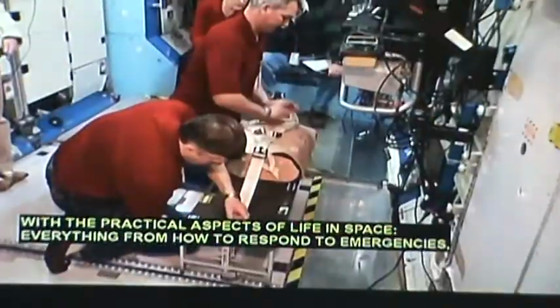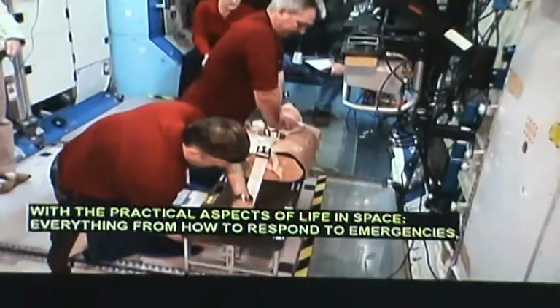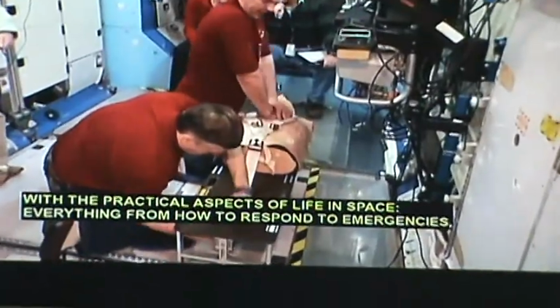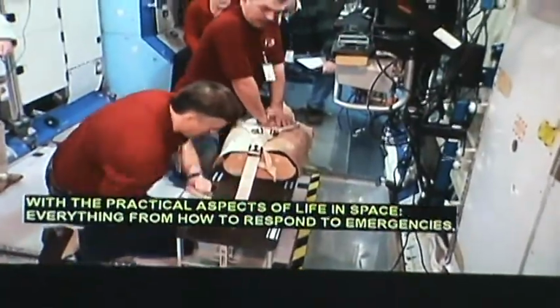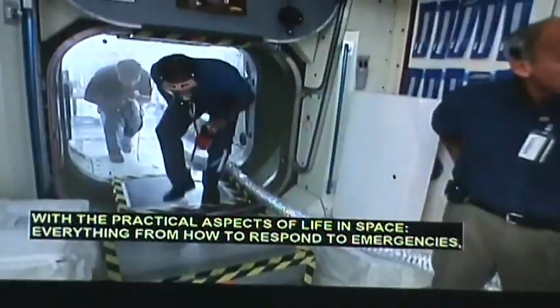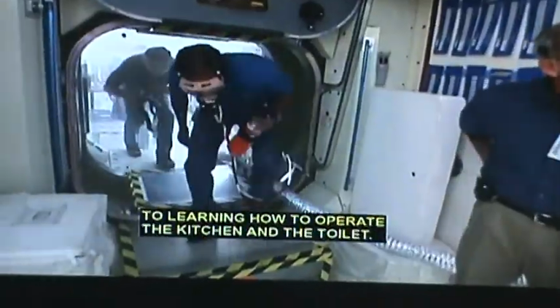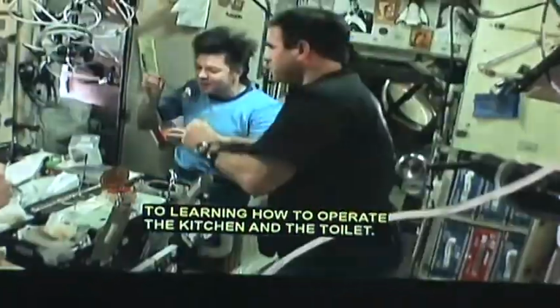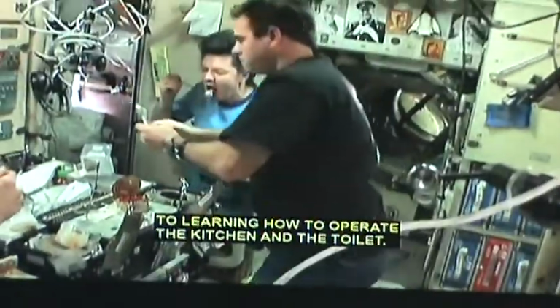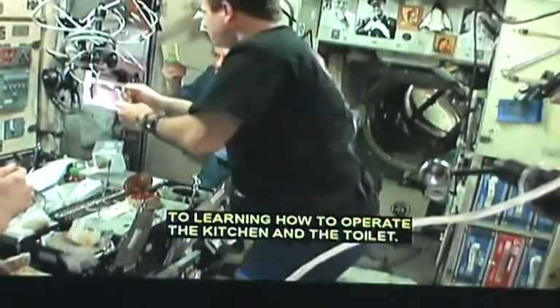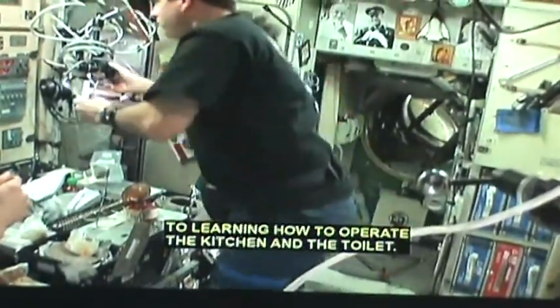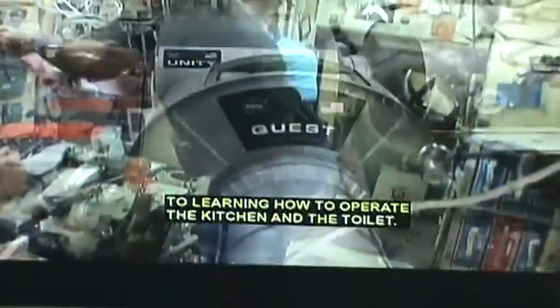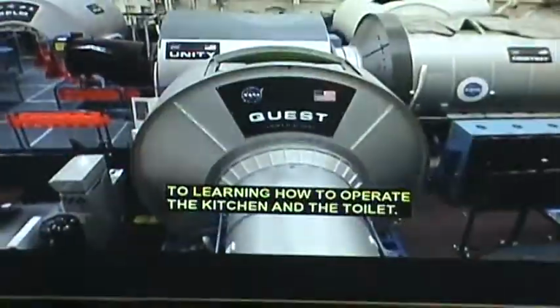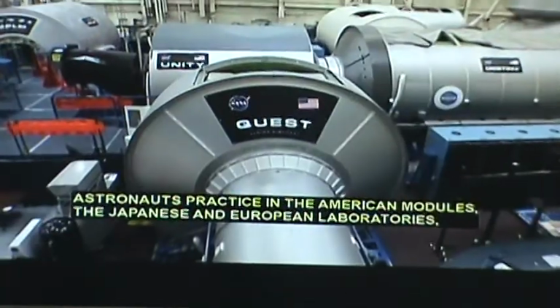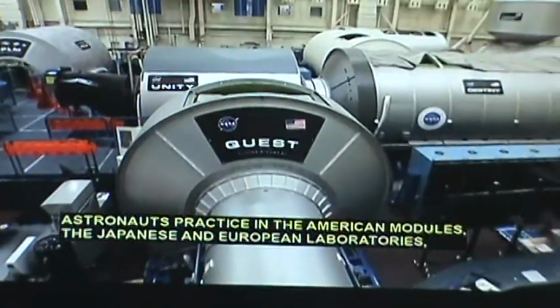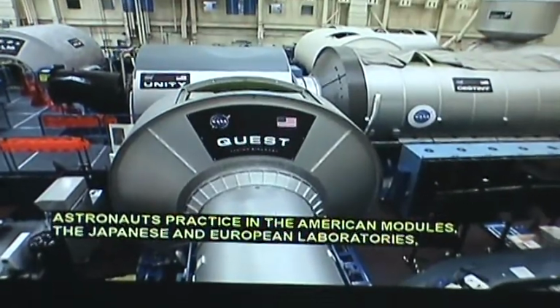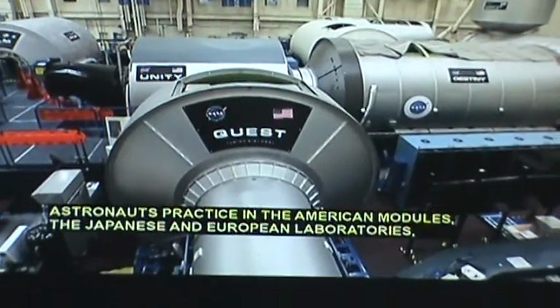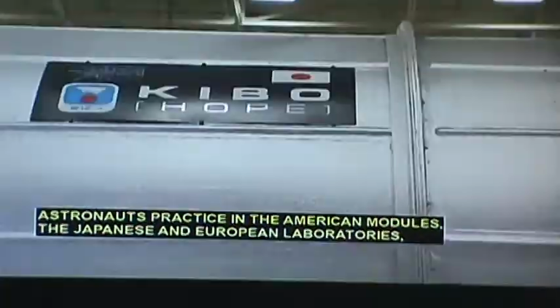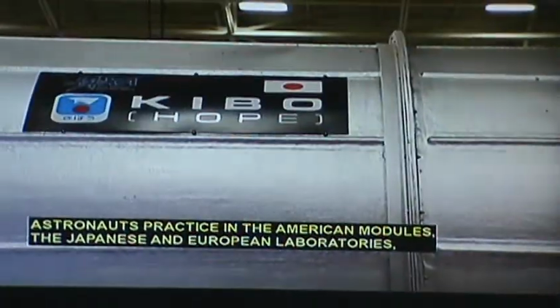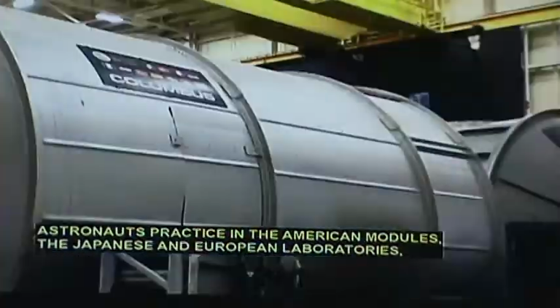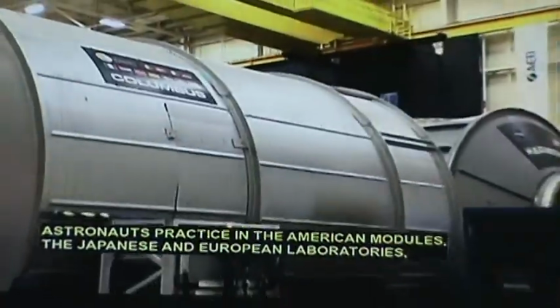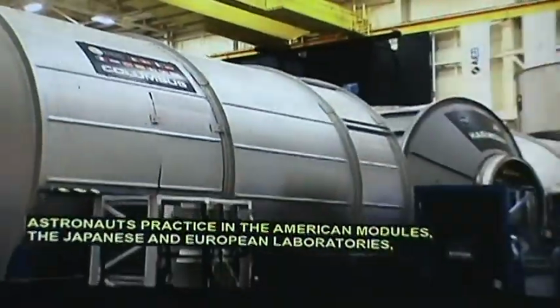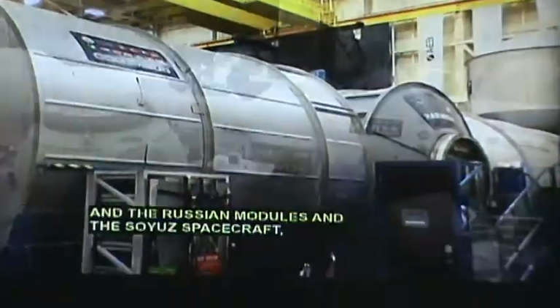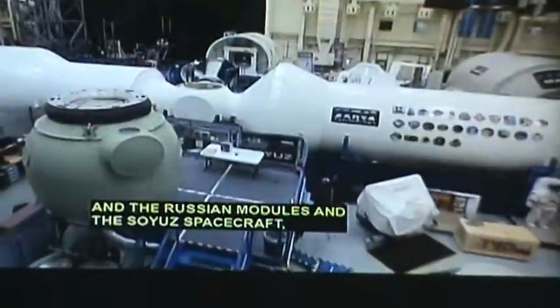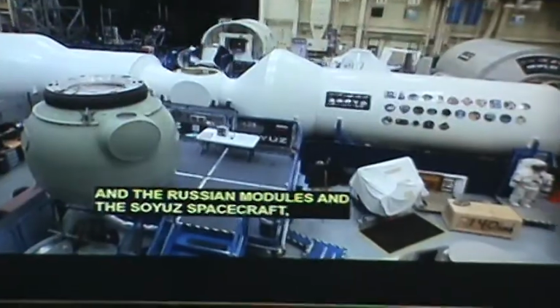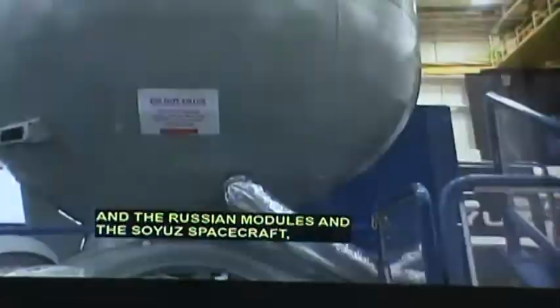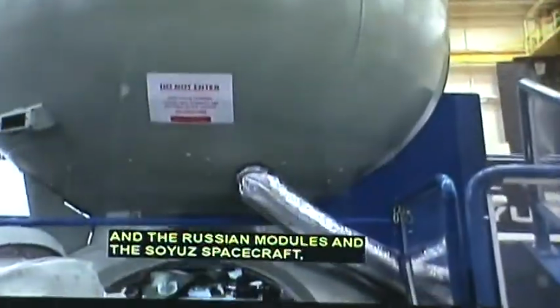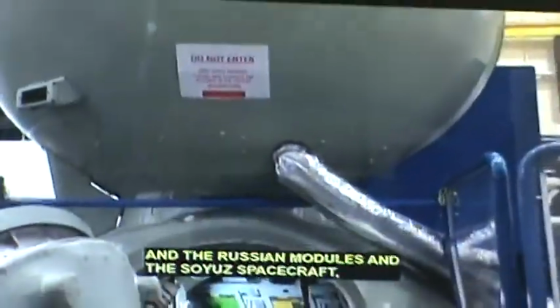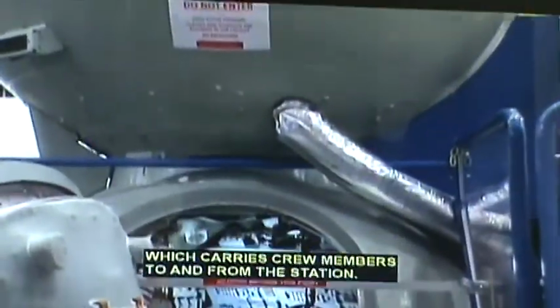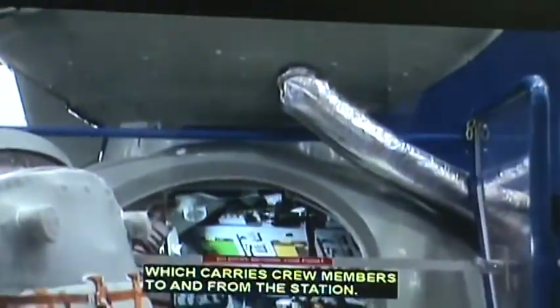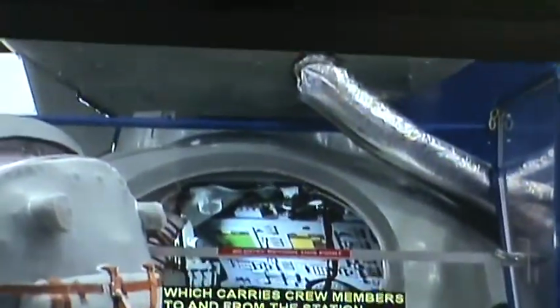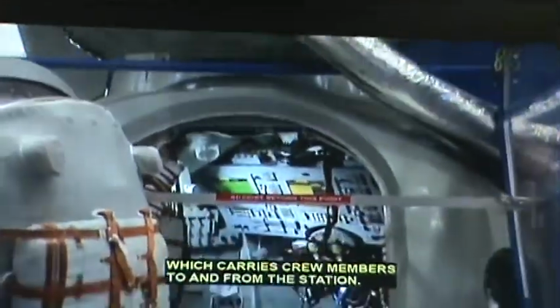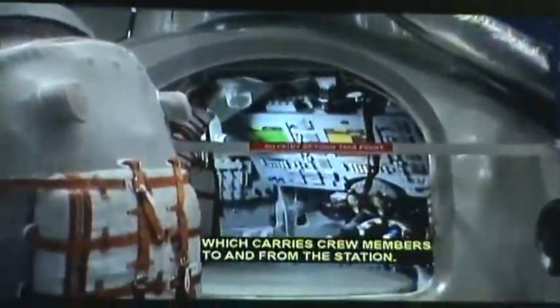Every little job — how to respond to emergencies, how to operate the kitchen and the toilet. Astronauts practice in the American modules, the Japanese and European laboratories, the Russian modules, and the Soyuz spacecraft, which carries crew members to and from the station.